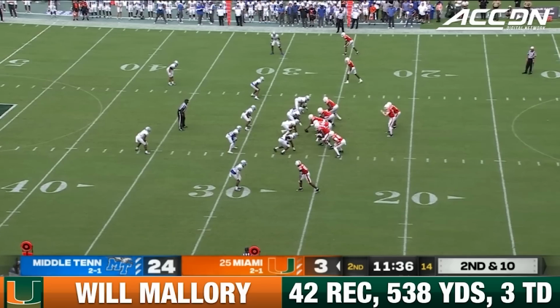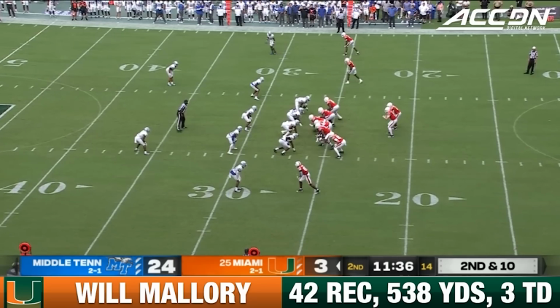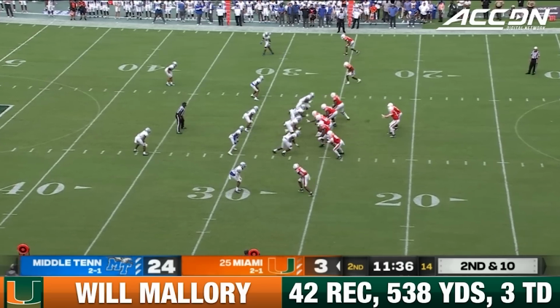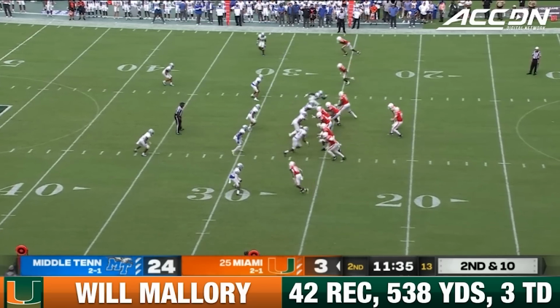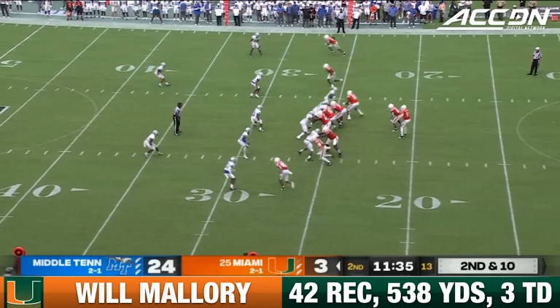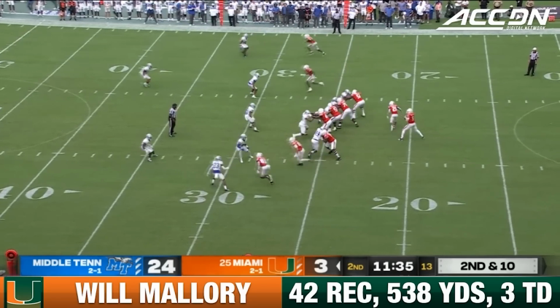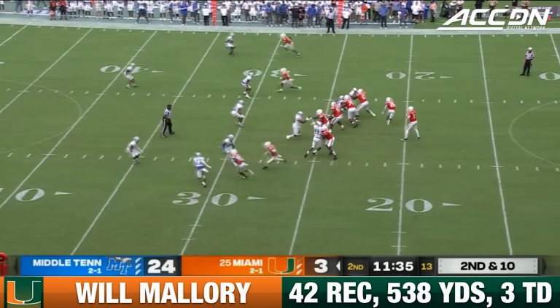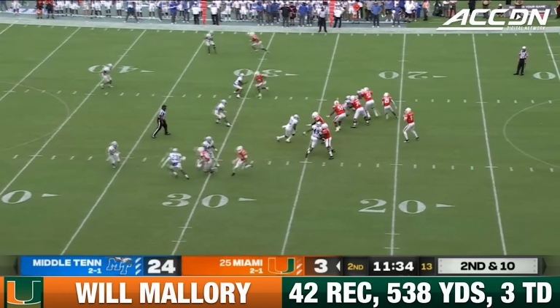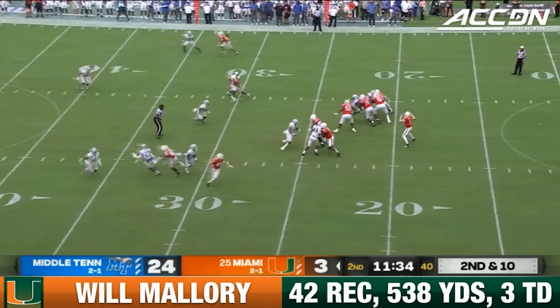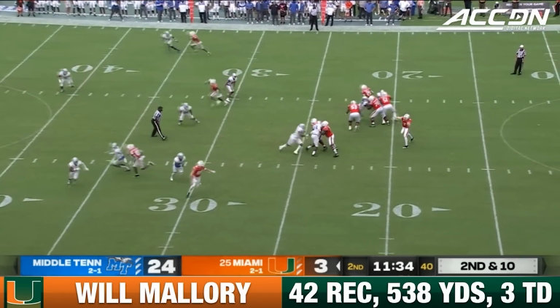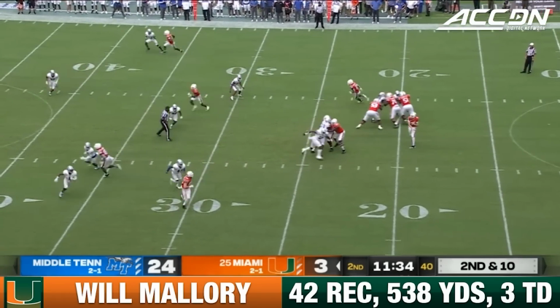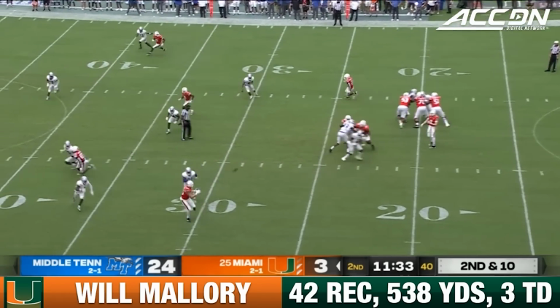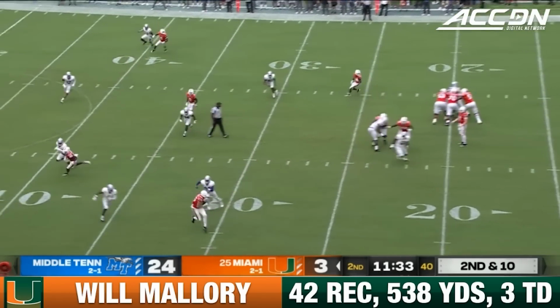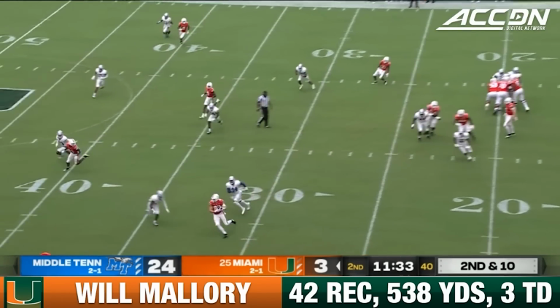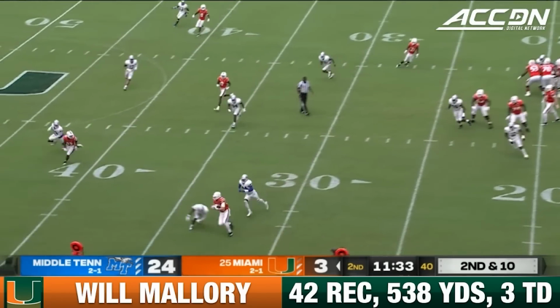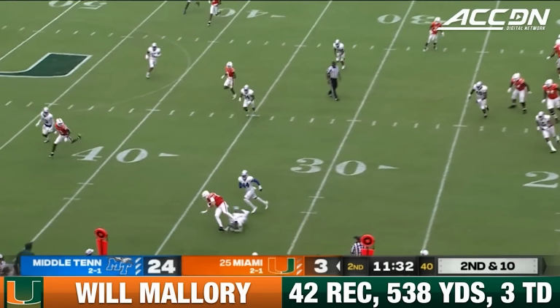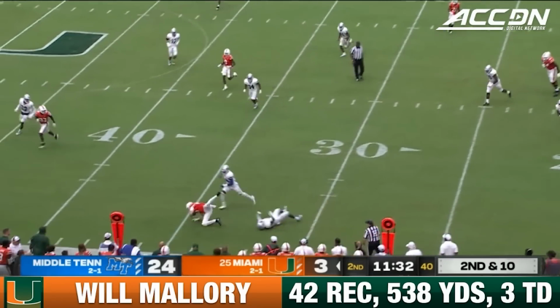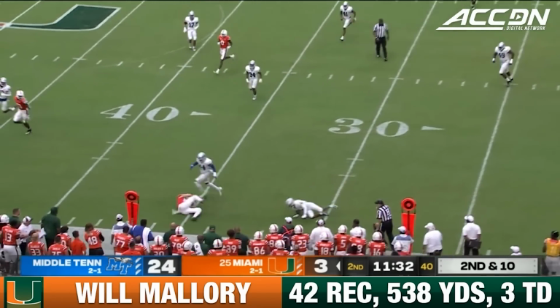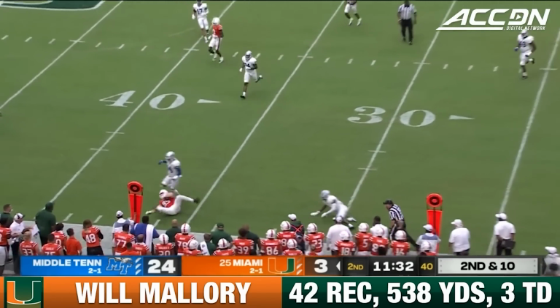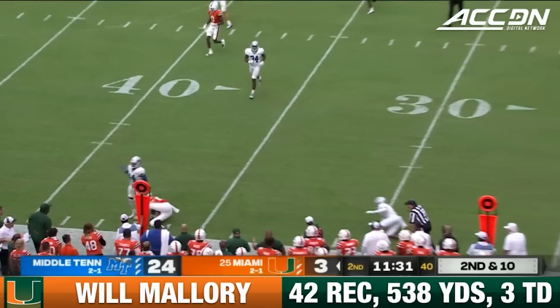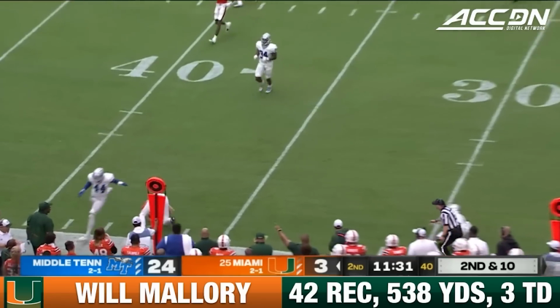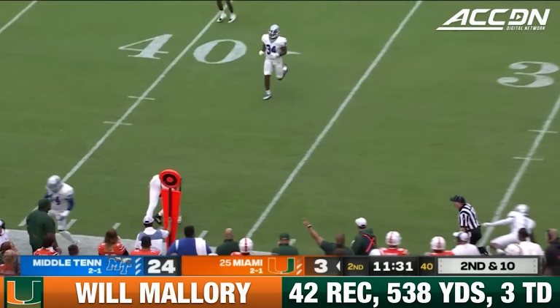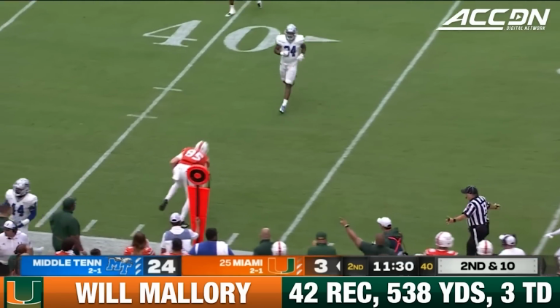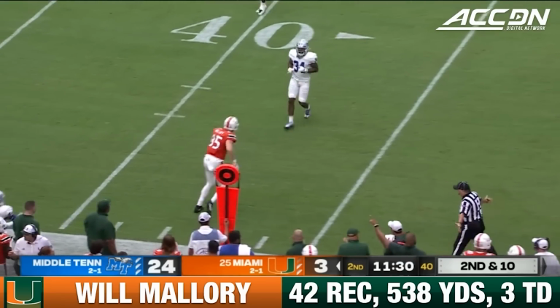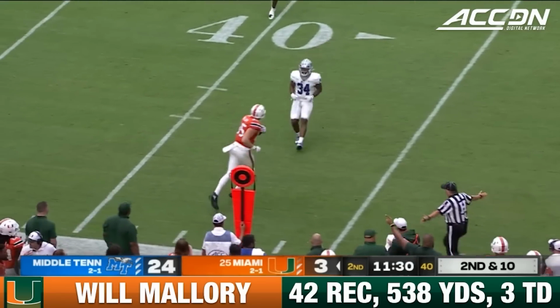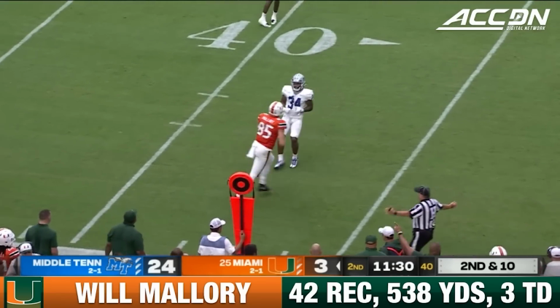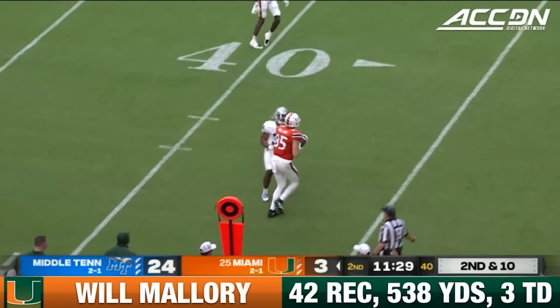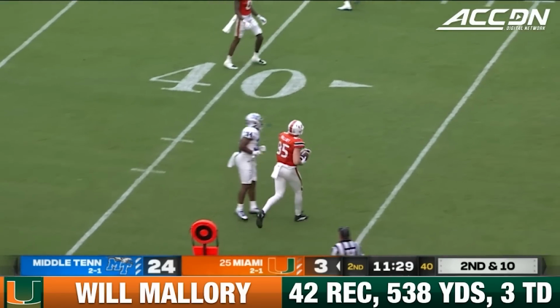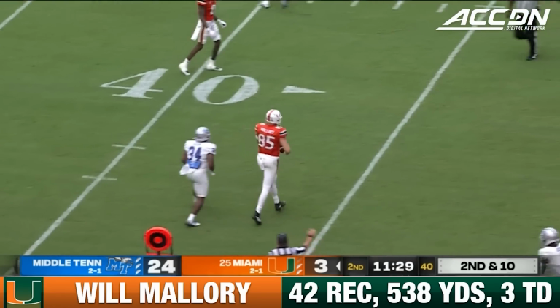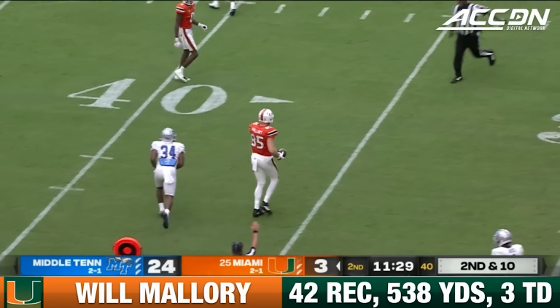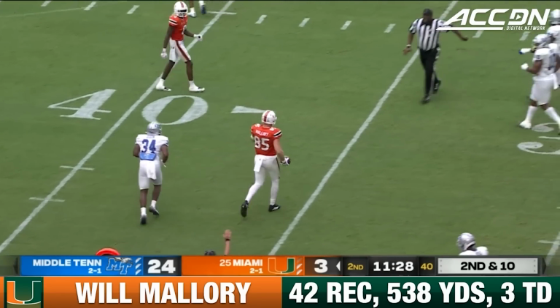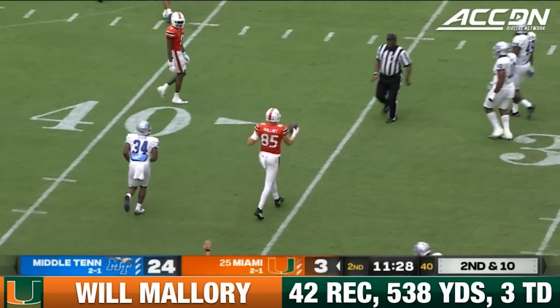Yeah, I think those numbers are a little bit misleading. I mean, they look practically the same, but those numbers from last year, they include the first three games.